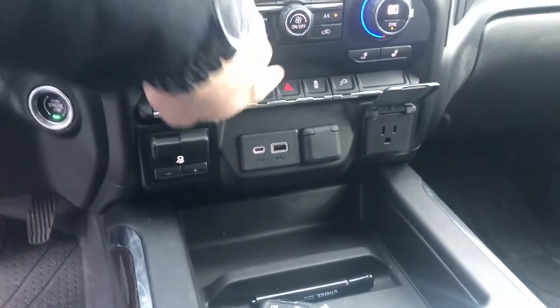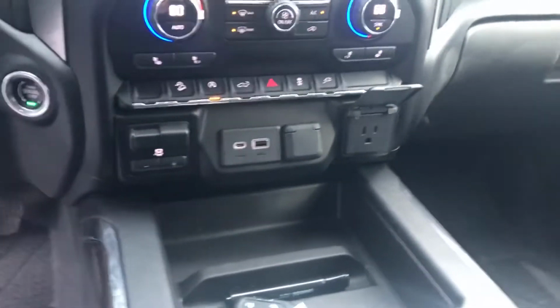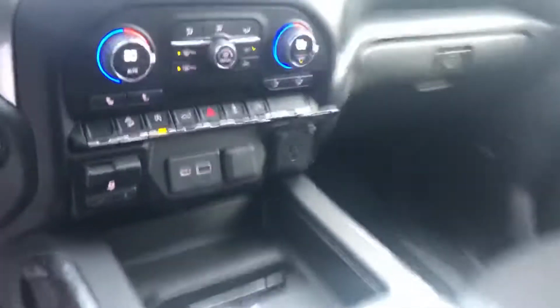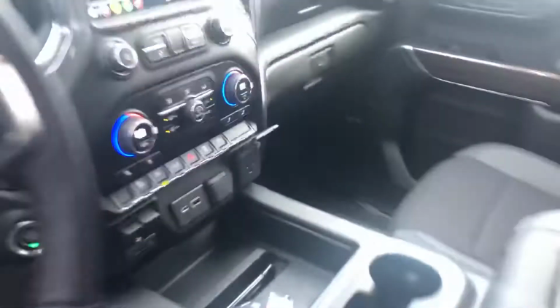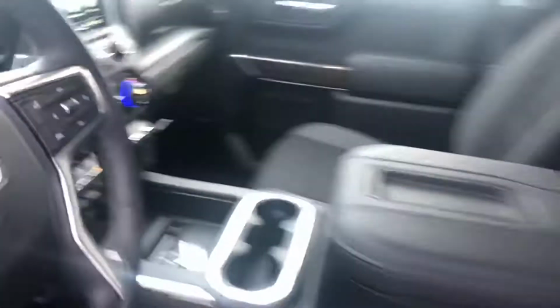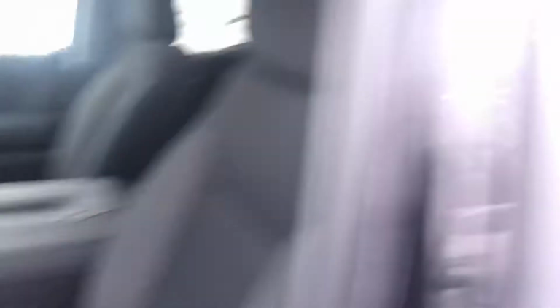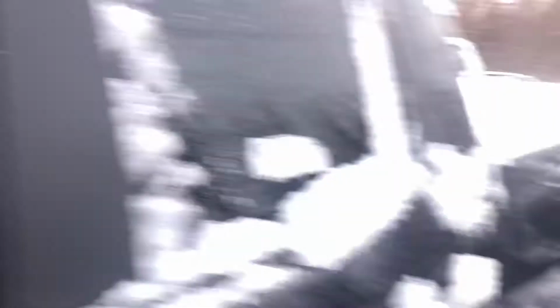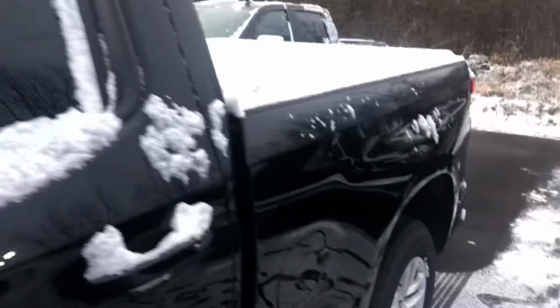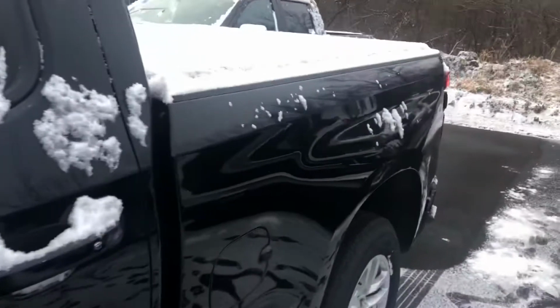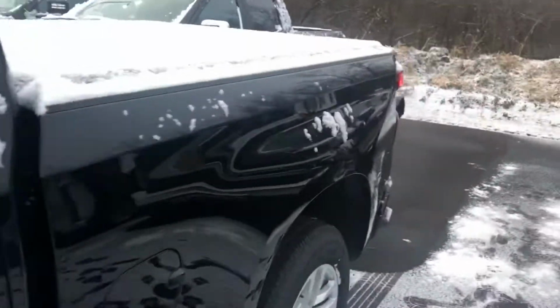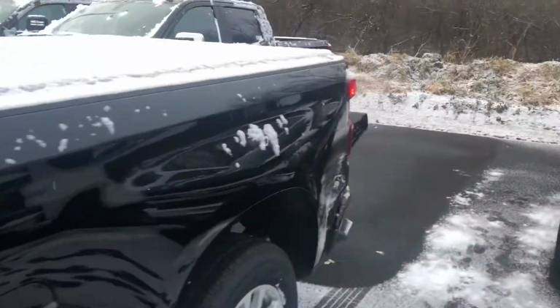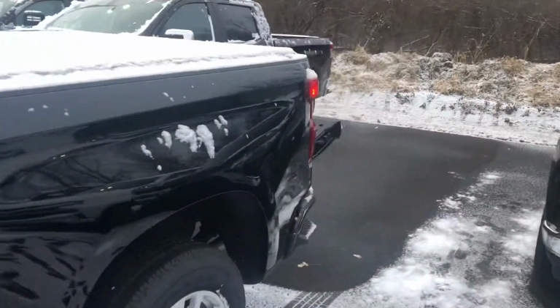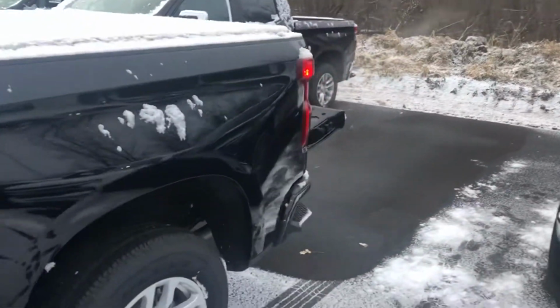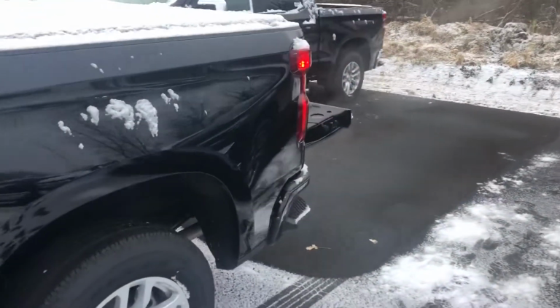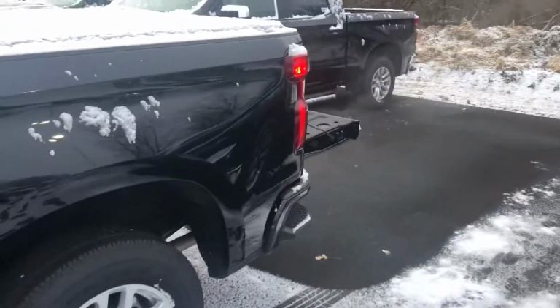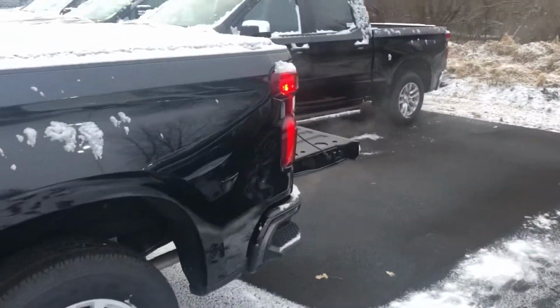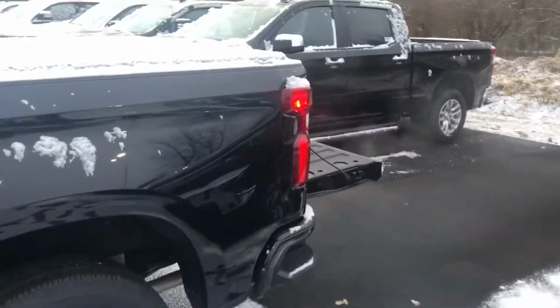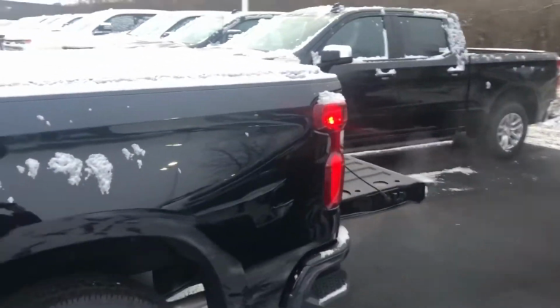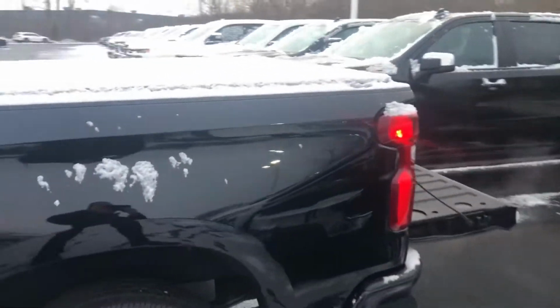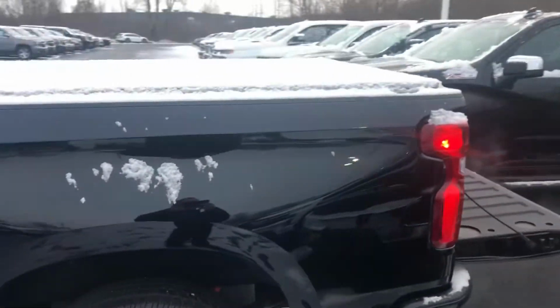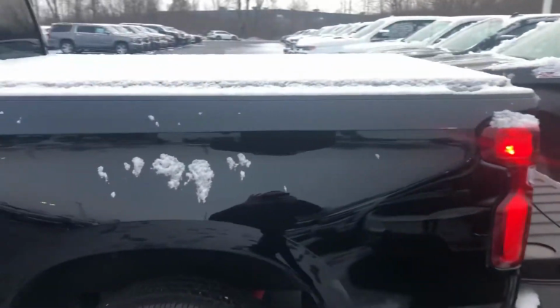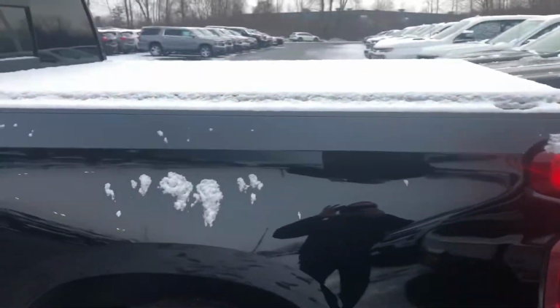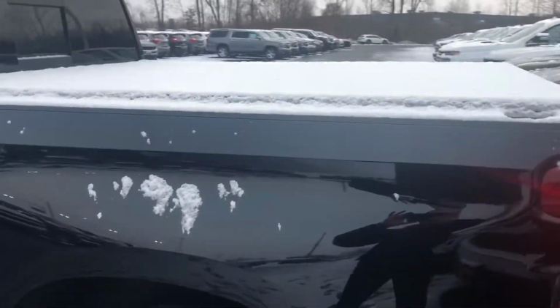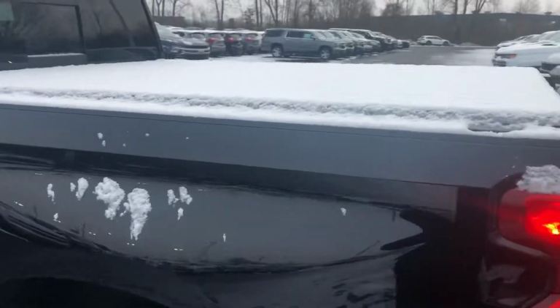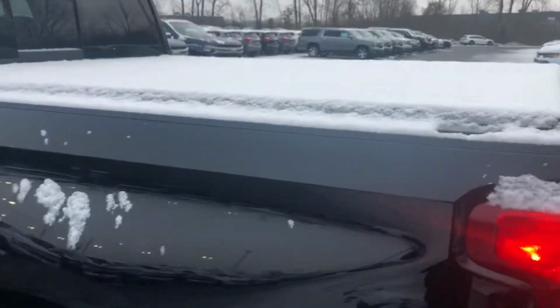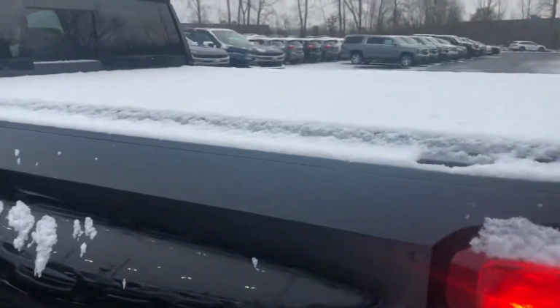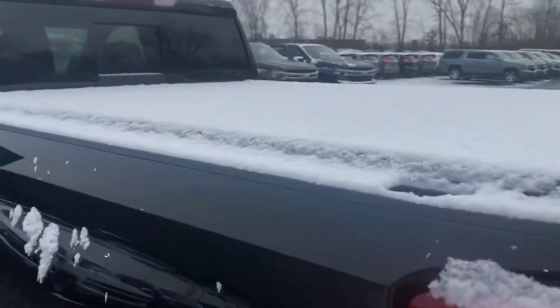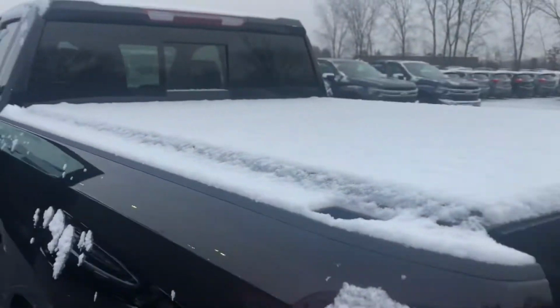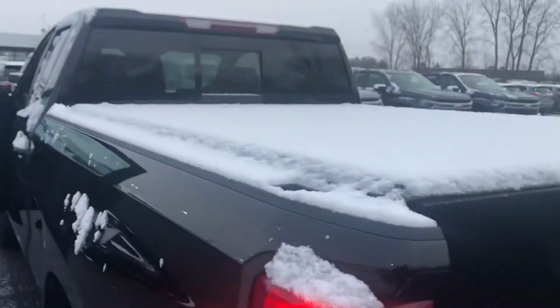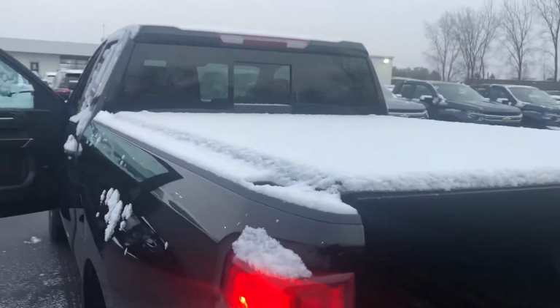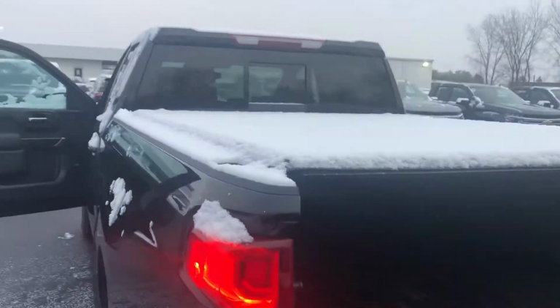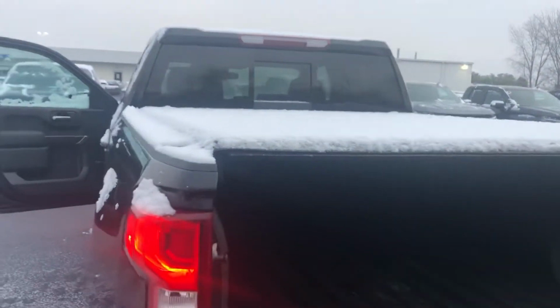You have an integrated trailer brake controller plus a 120-volt outlet. That is a power release for the tailgate — pretty neat. This was ordered with the factory tri-fold tonneau cover.